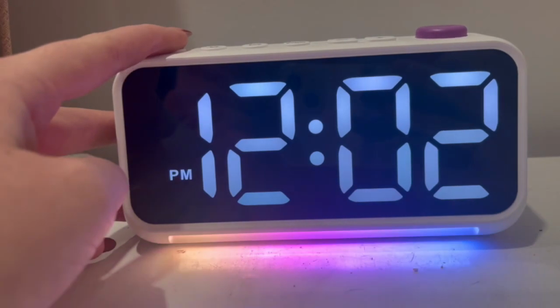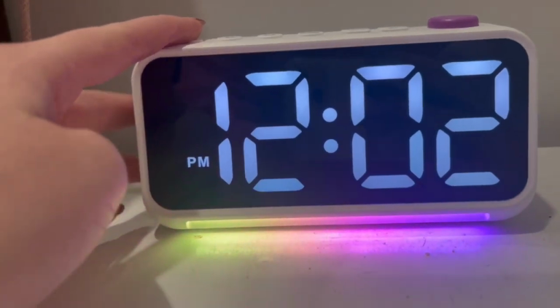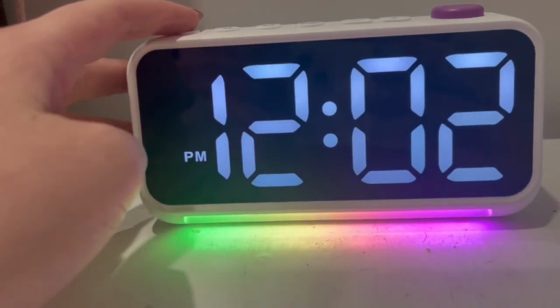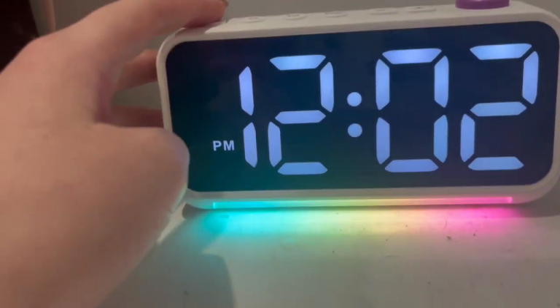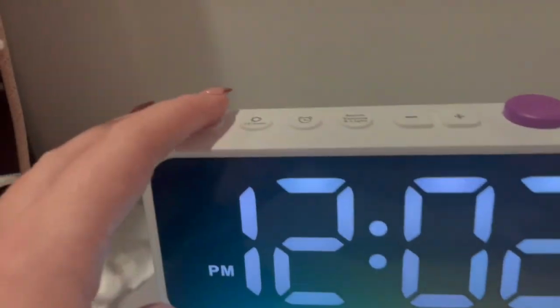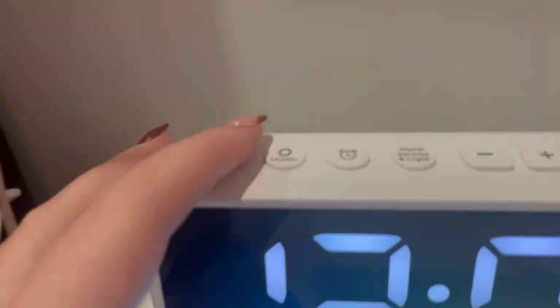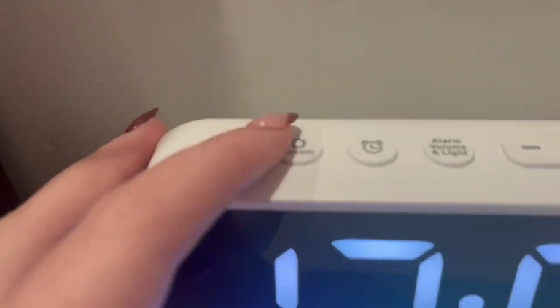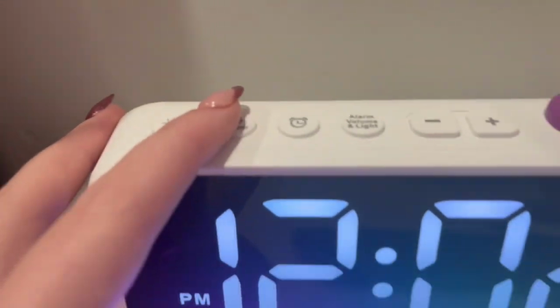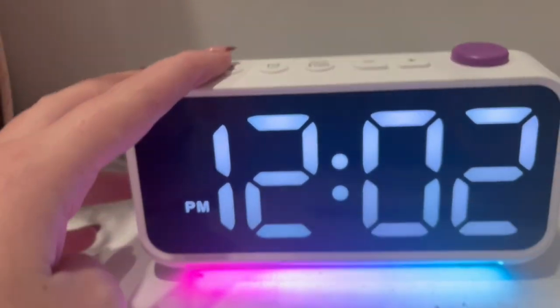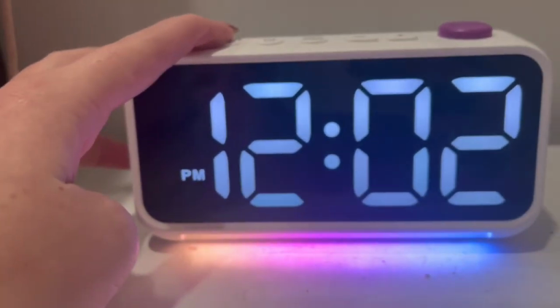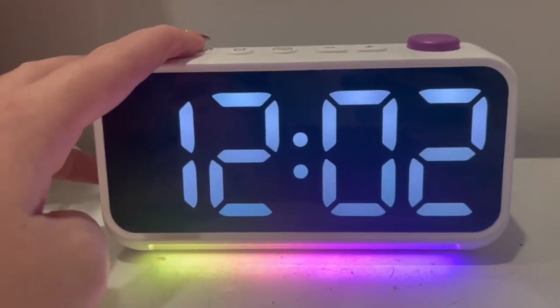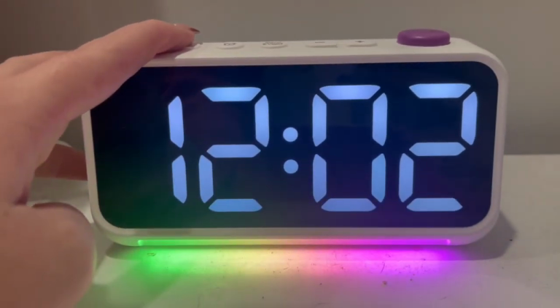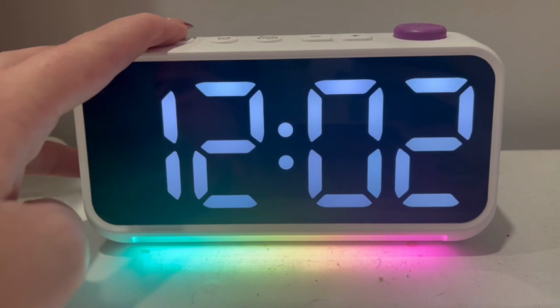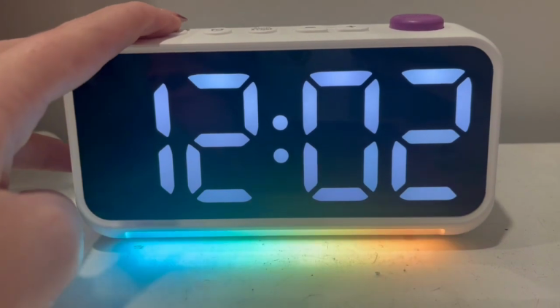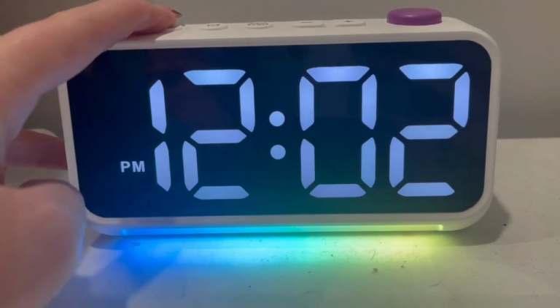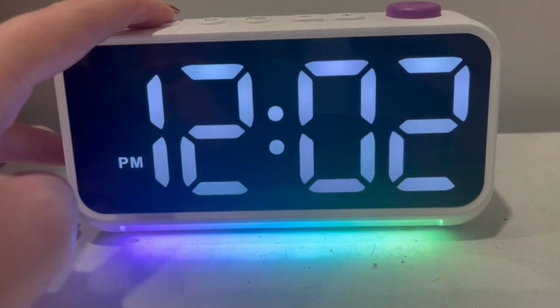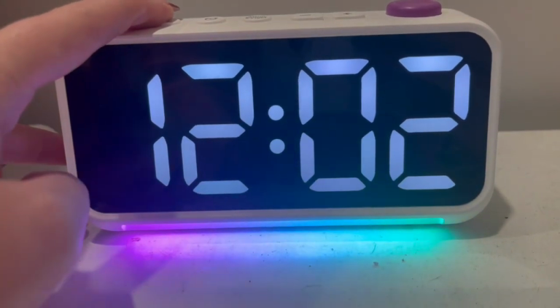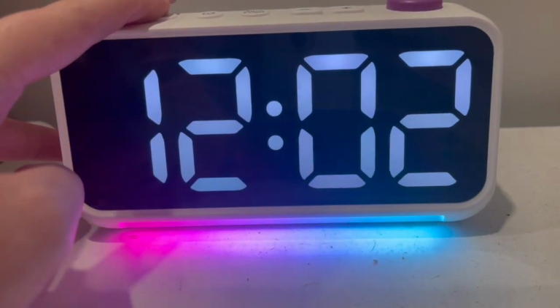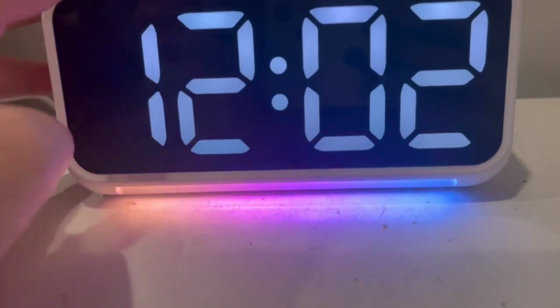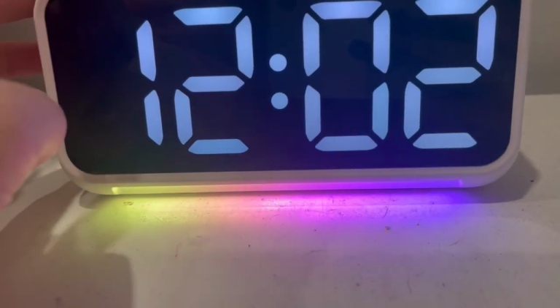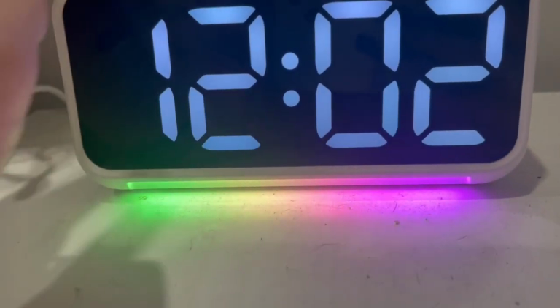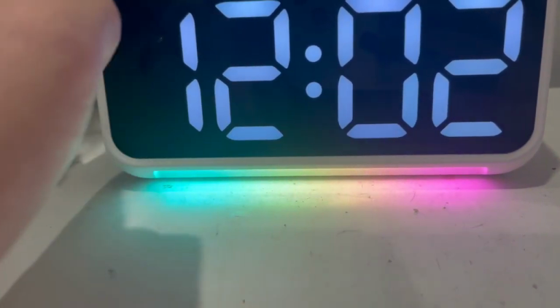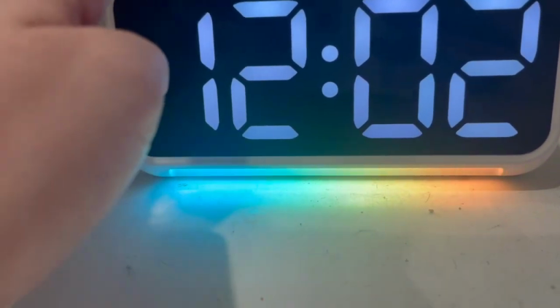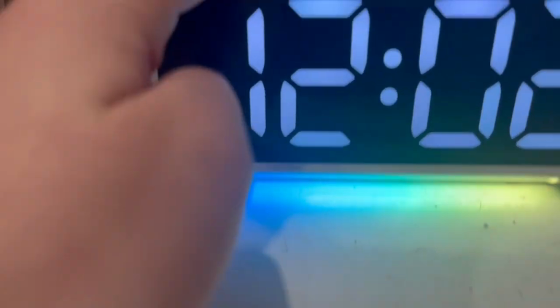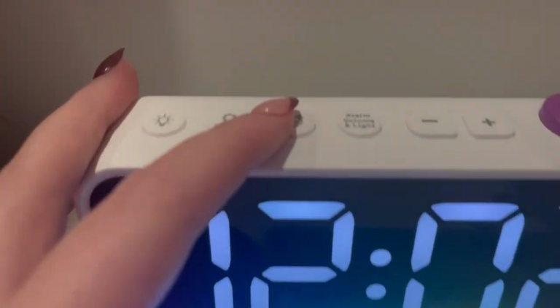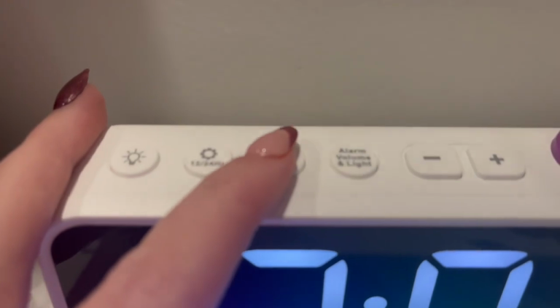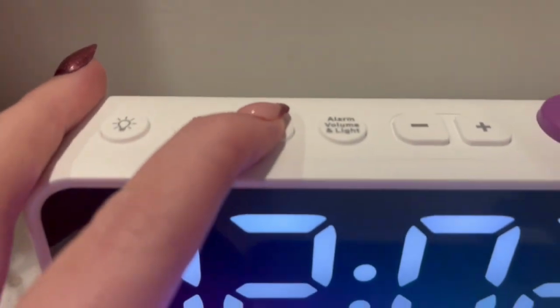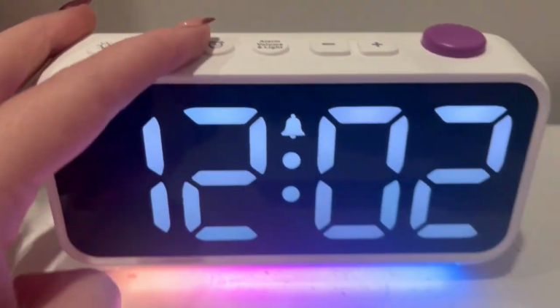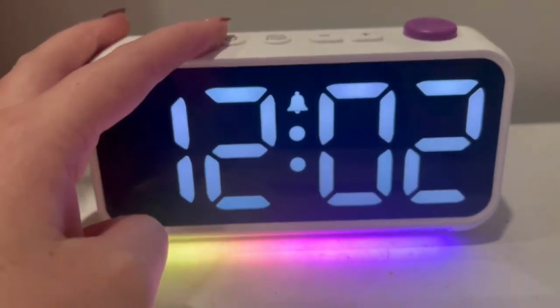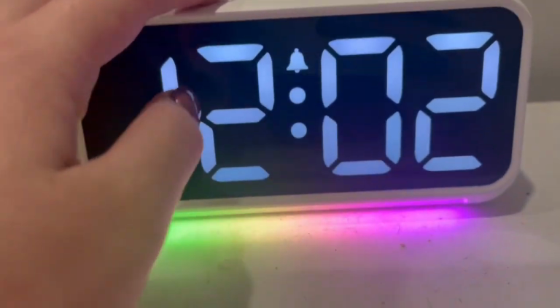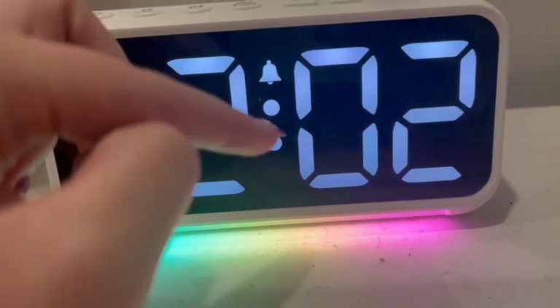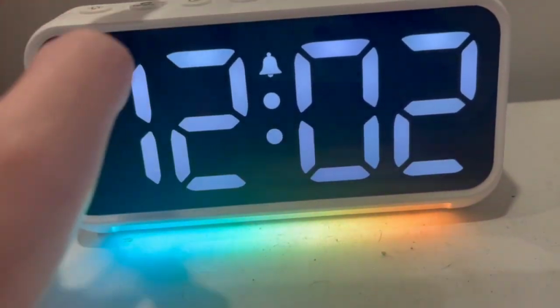Now I'm going to click this one and show you. So that's going to change if it's going to be a.m. or p.m. And then this is your little clock right here, so what time you need to be up at.